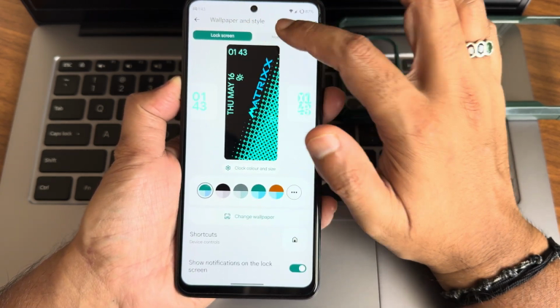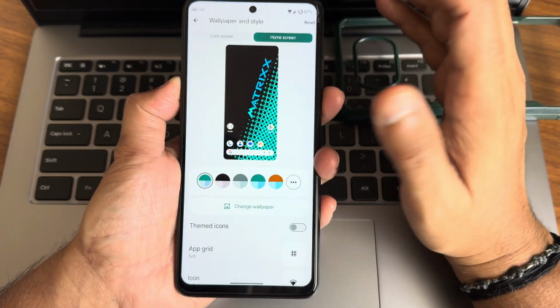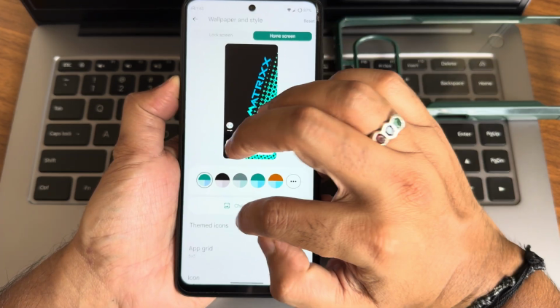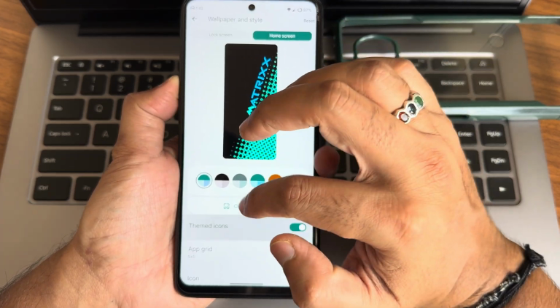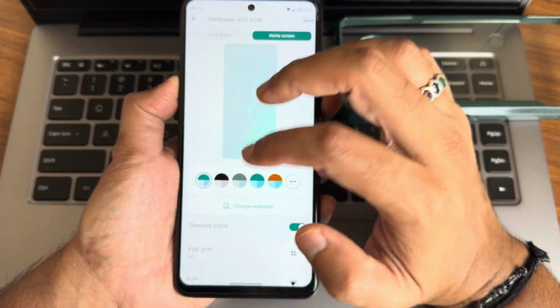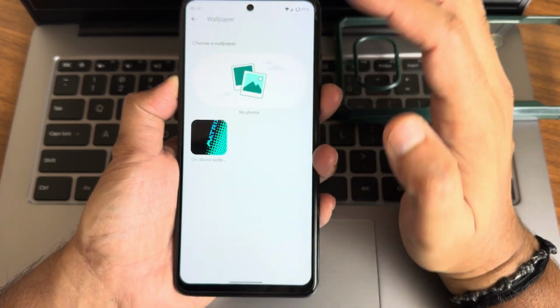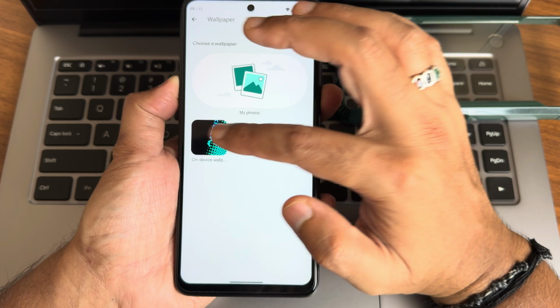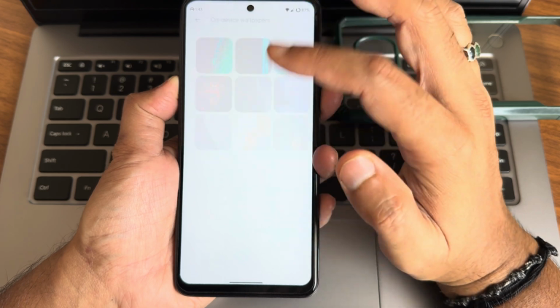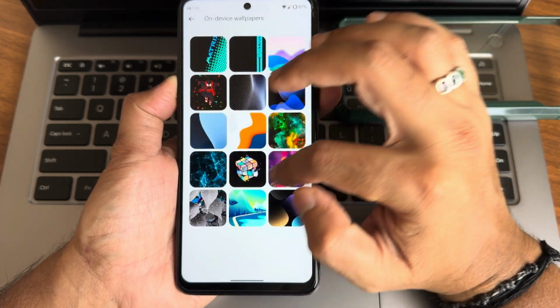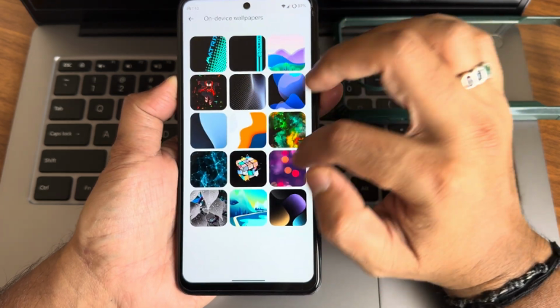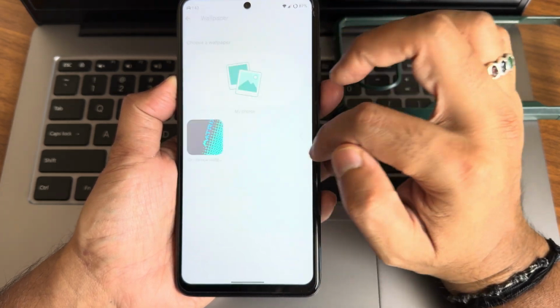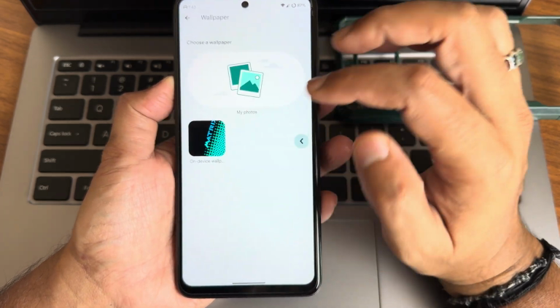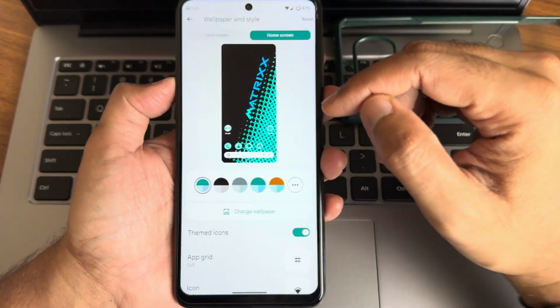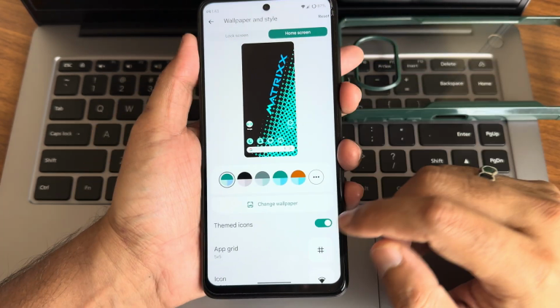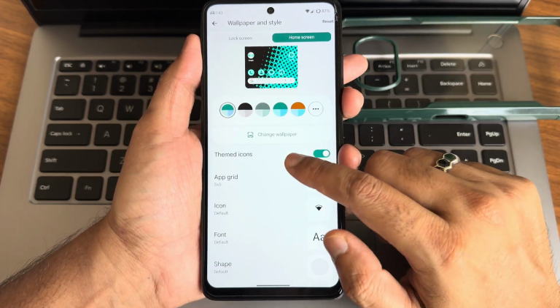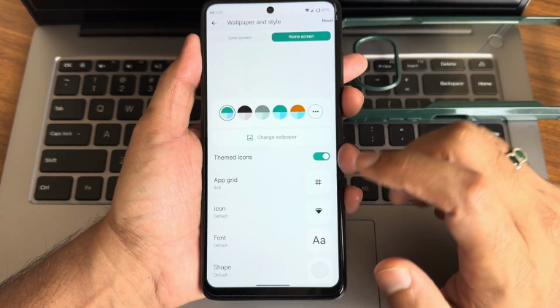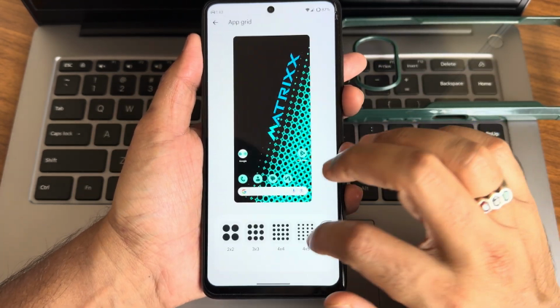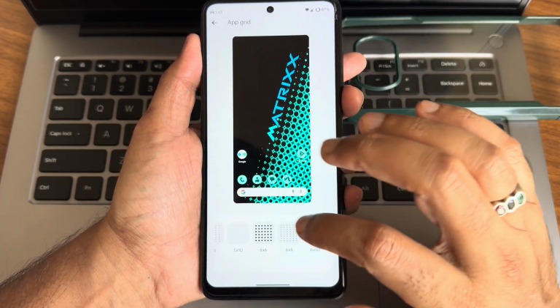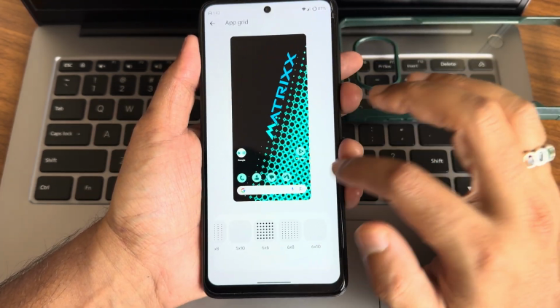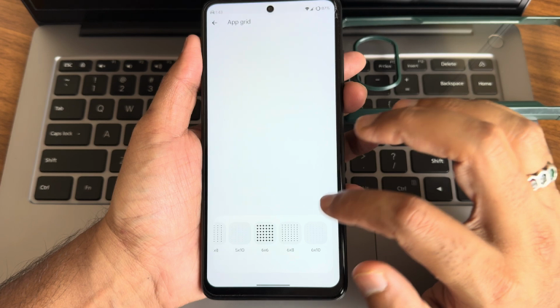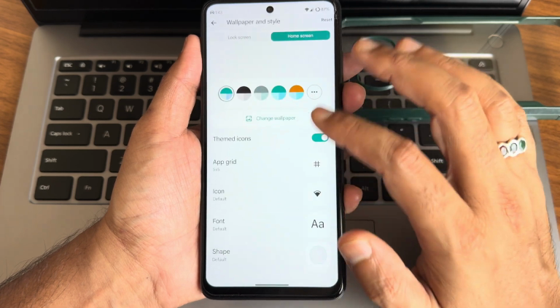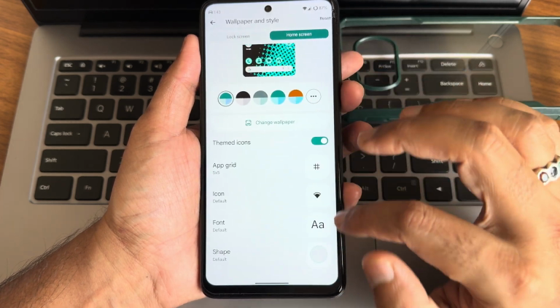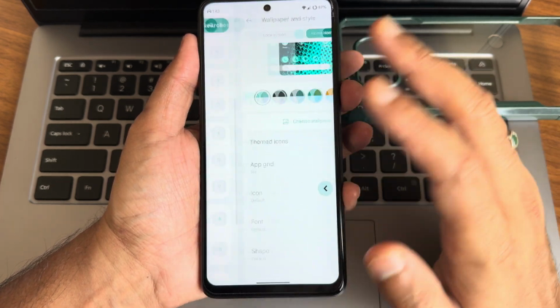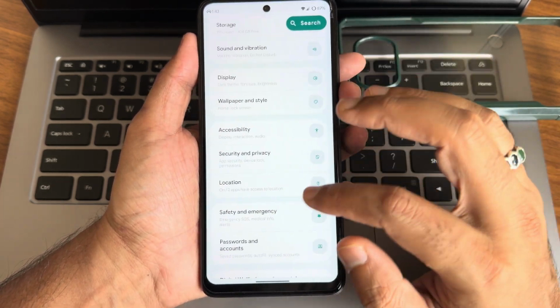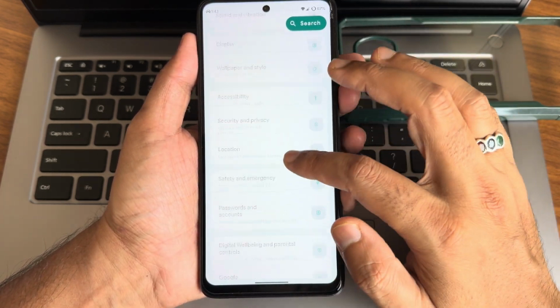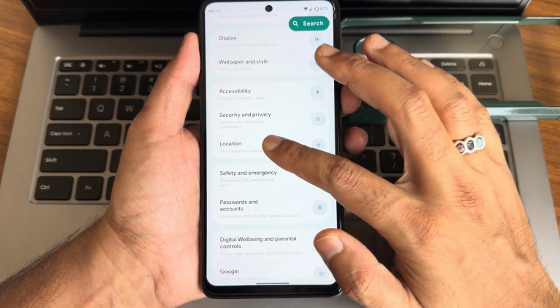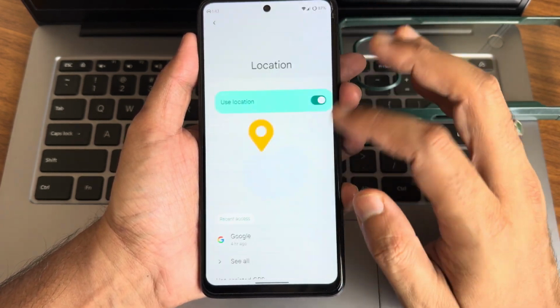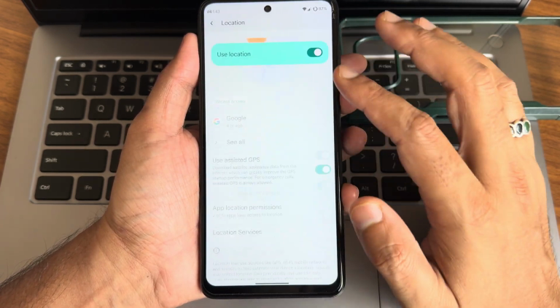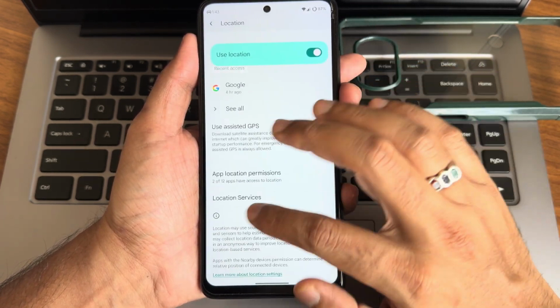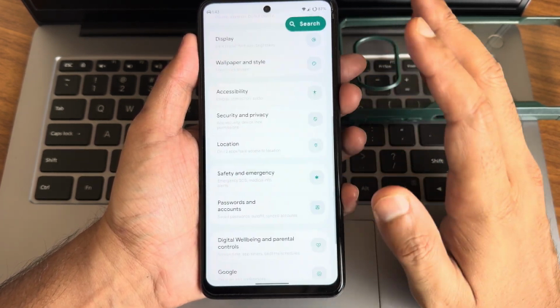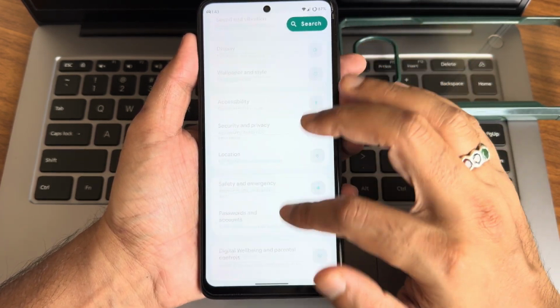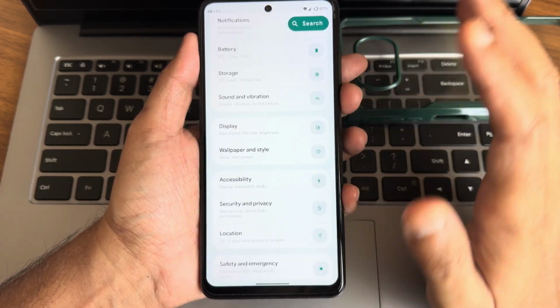Wallpapers and style settings allow lock screen customization. Themed icons are available and some wallpapers are pre-installed. Display resolution goes up to 16:10 and other things are fine.